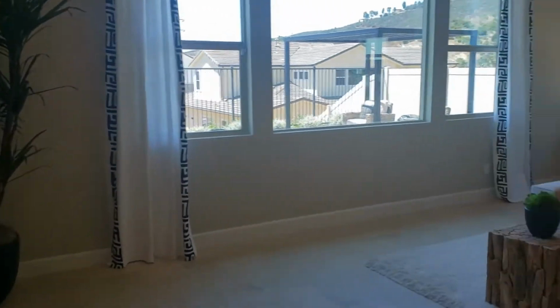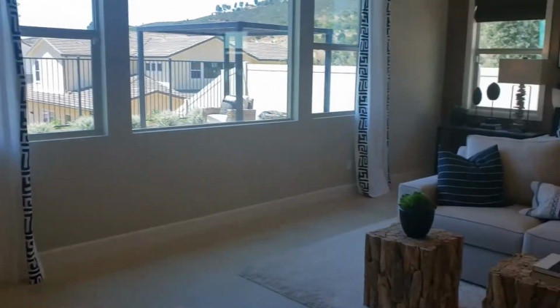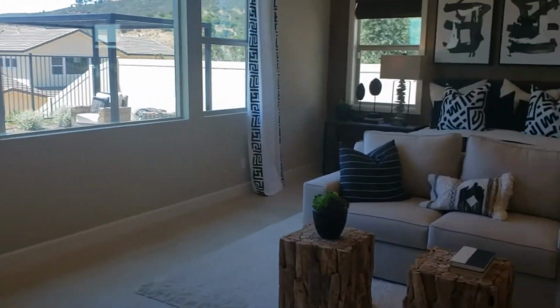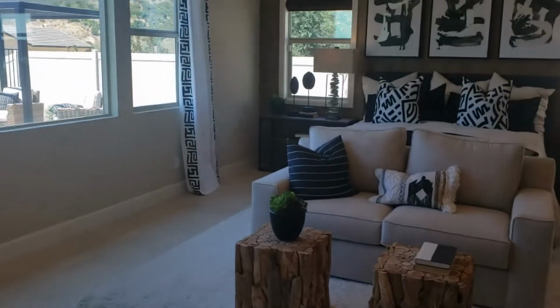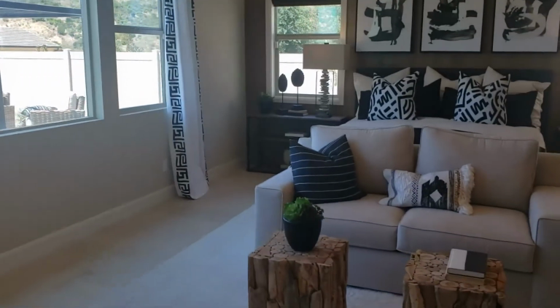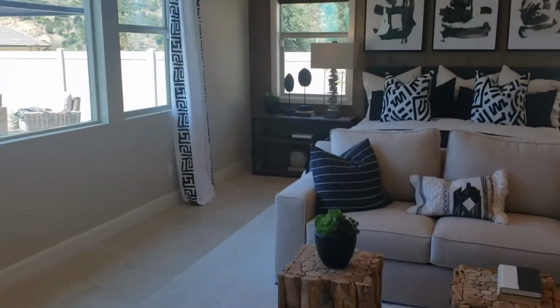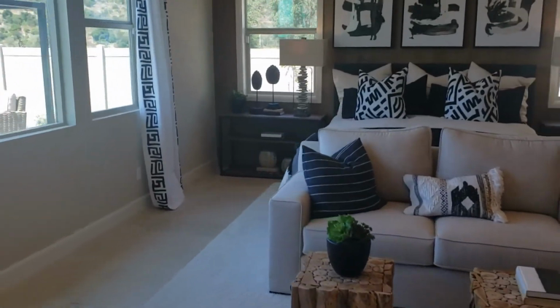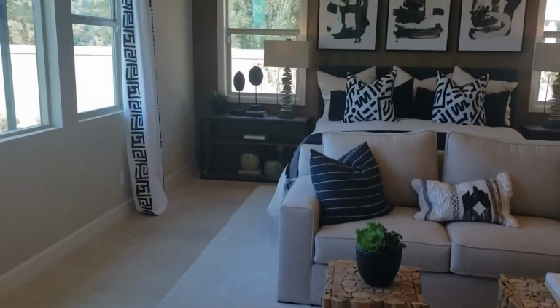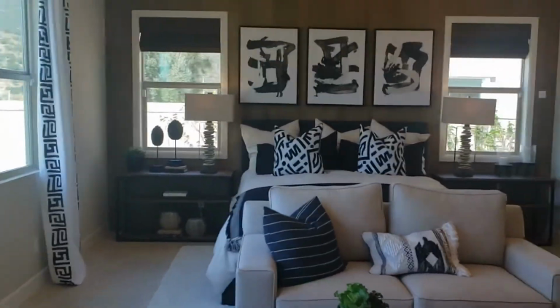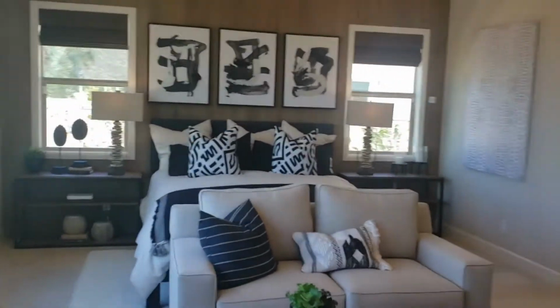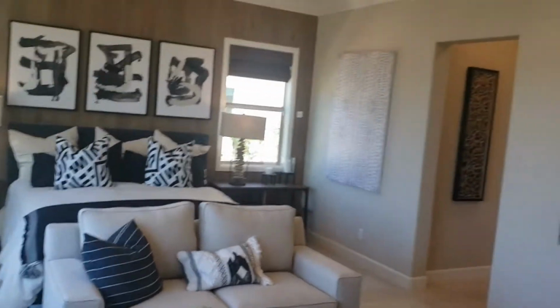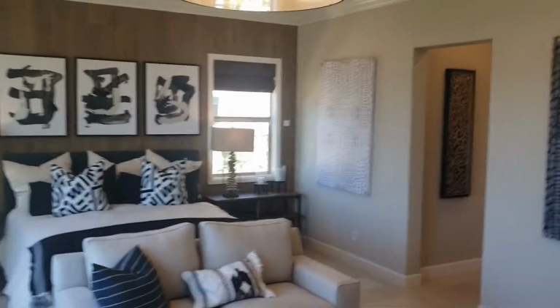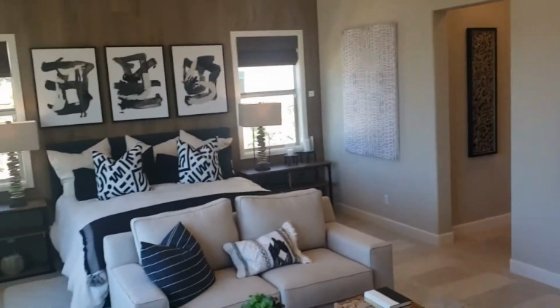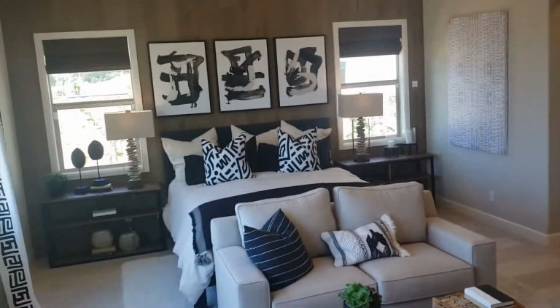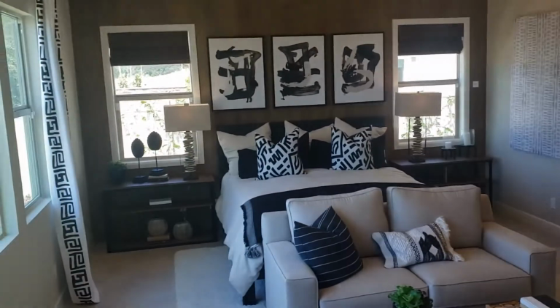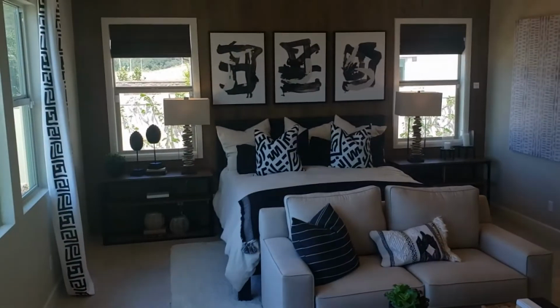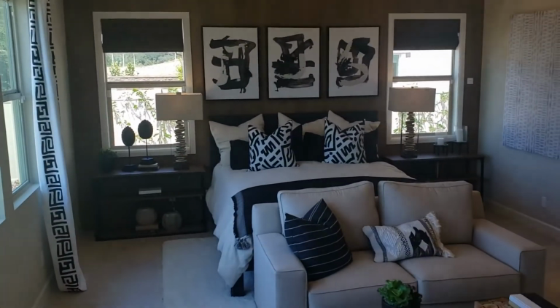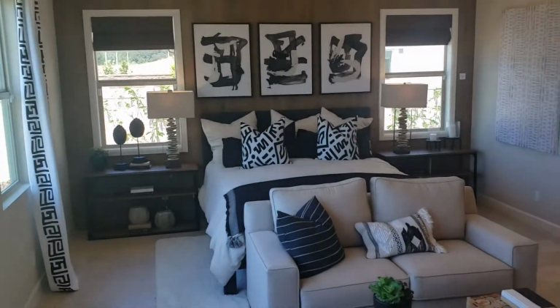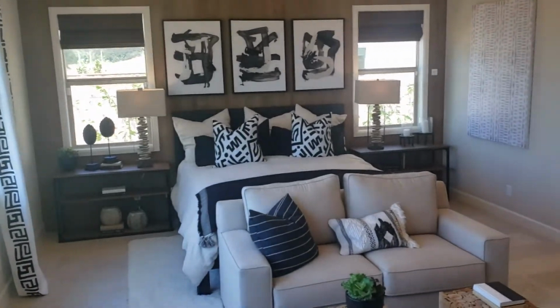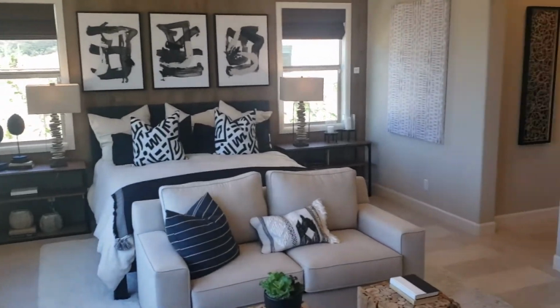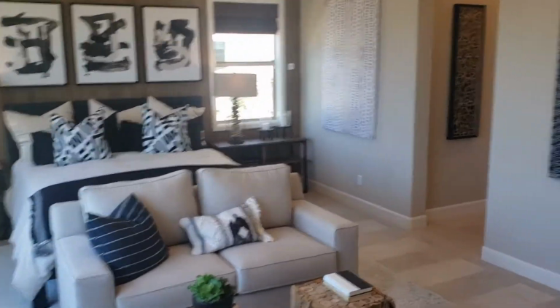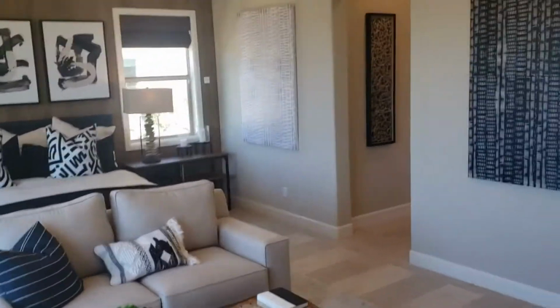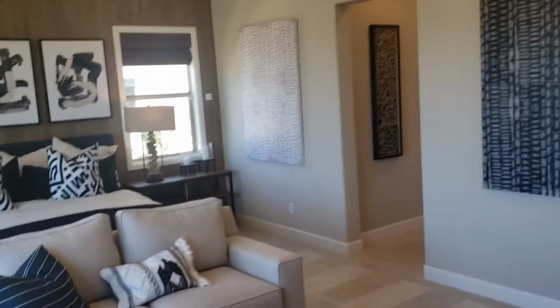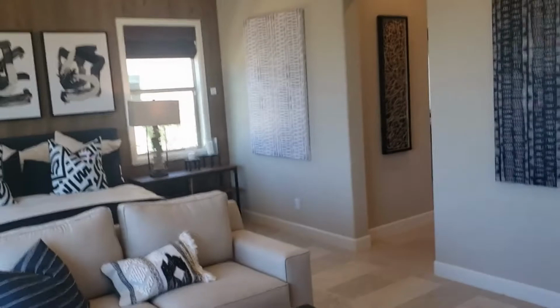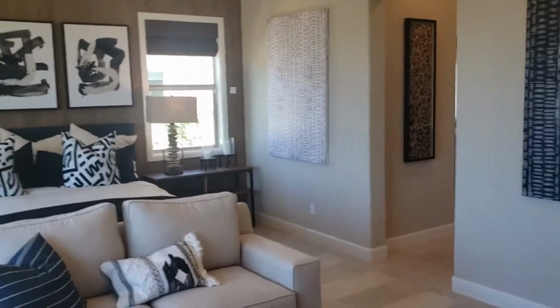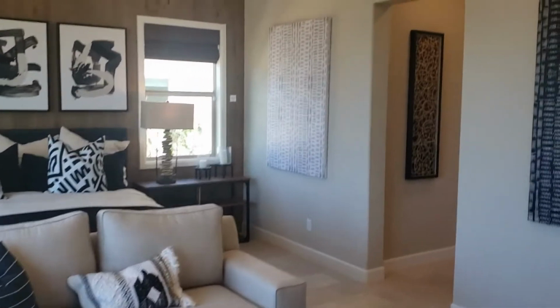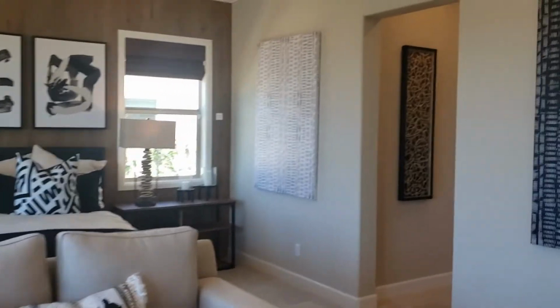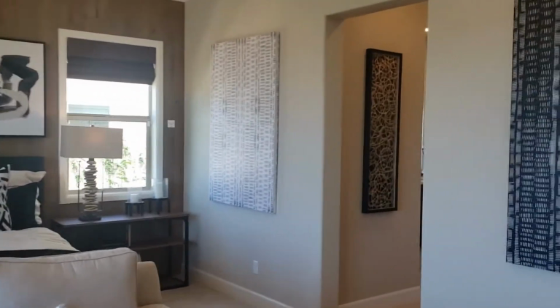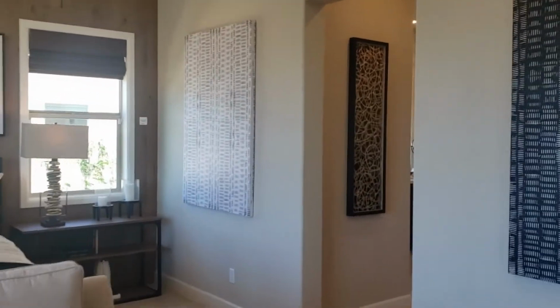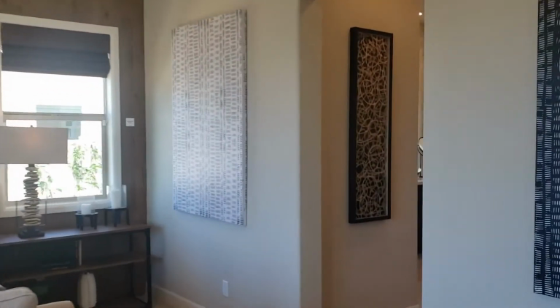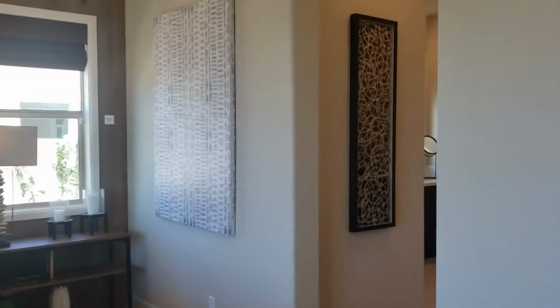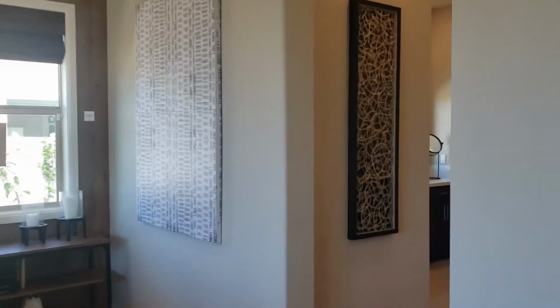I think this is our master - yep. I'll come back into this corner a little bit so you can get an idea on the size of this master. That looks like a king bed to me, if that gives you an idea of how big the room is.